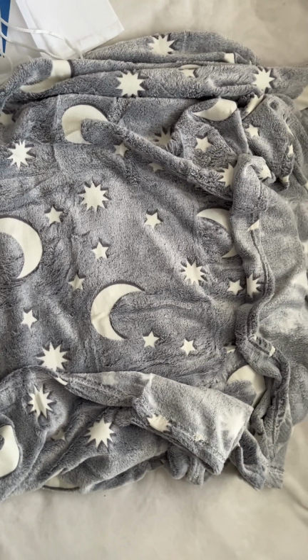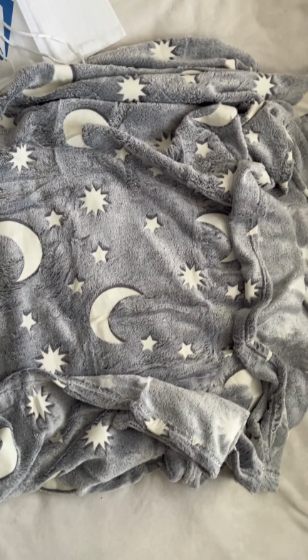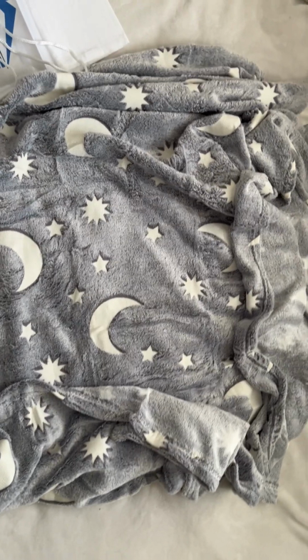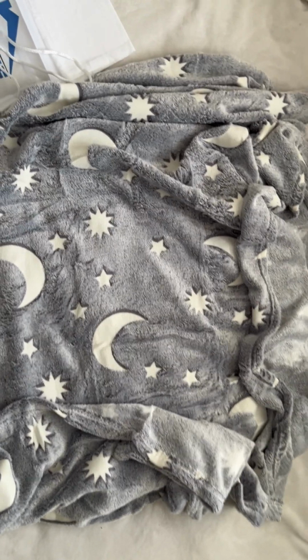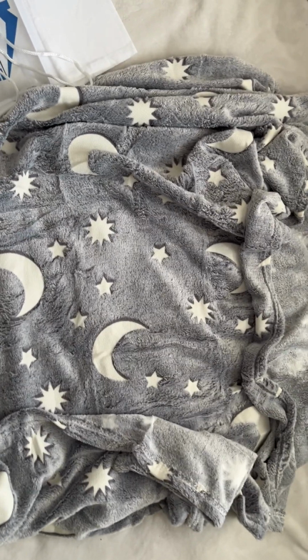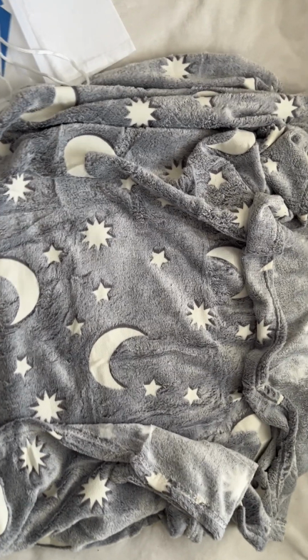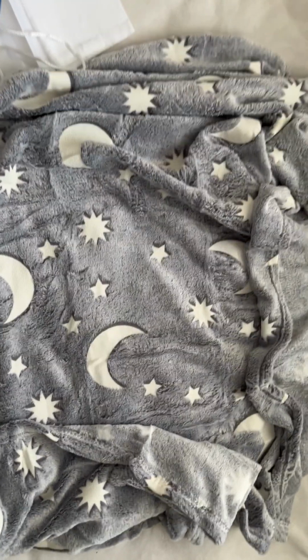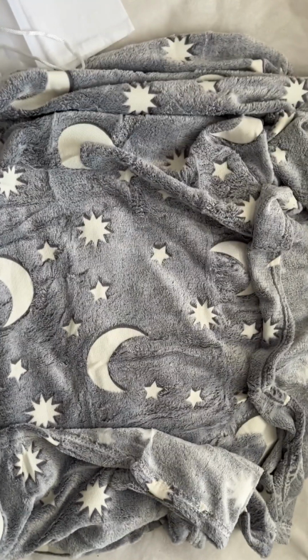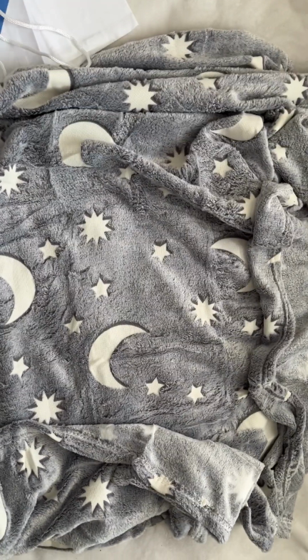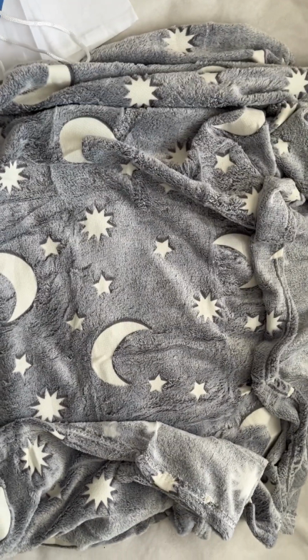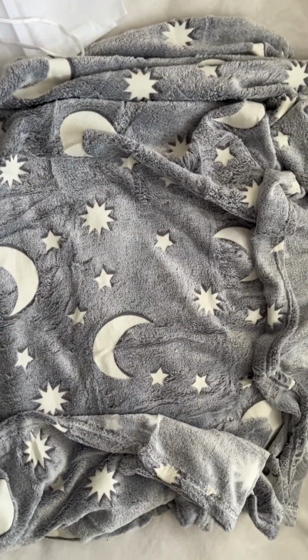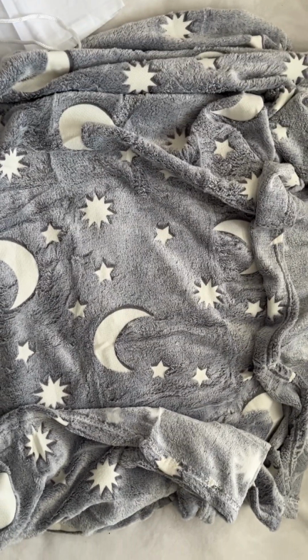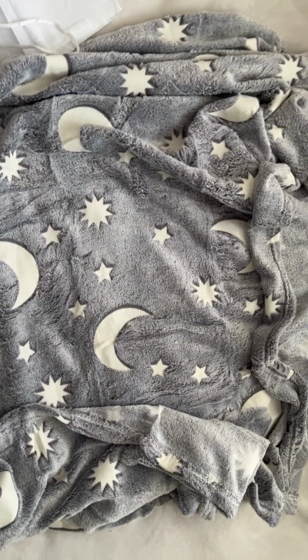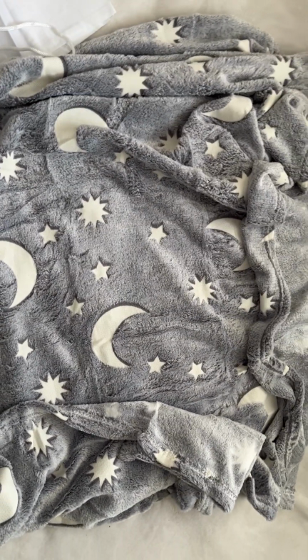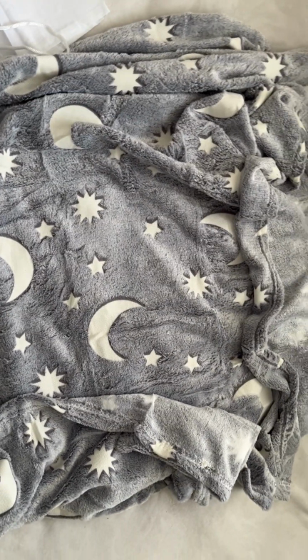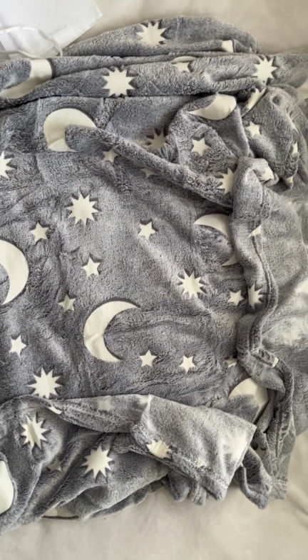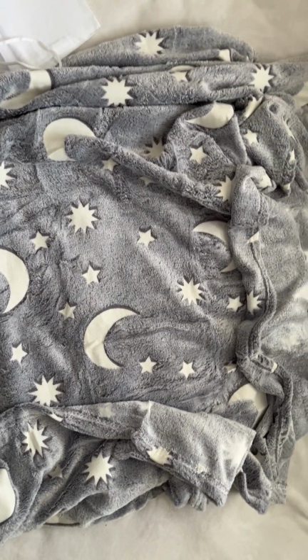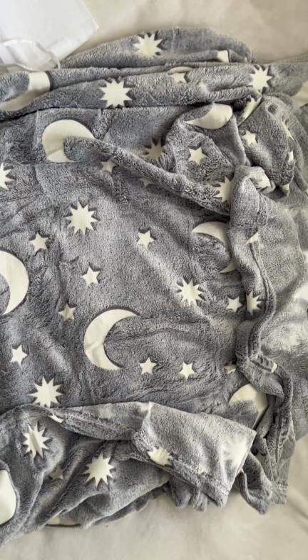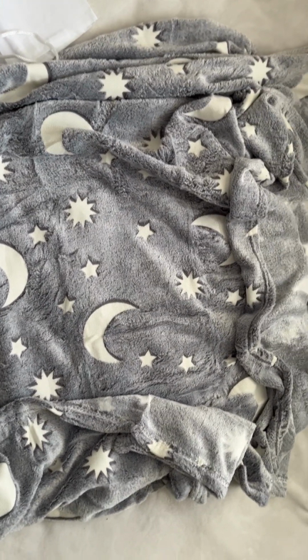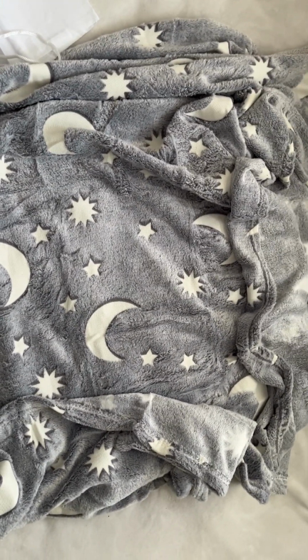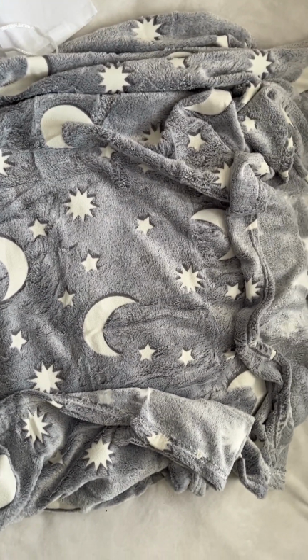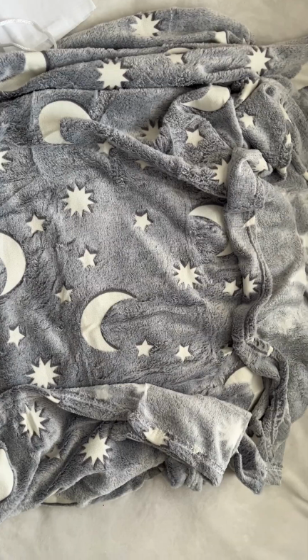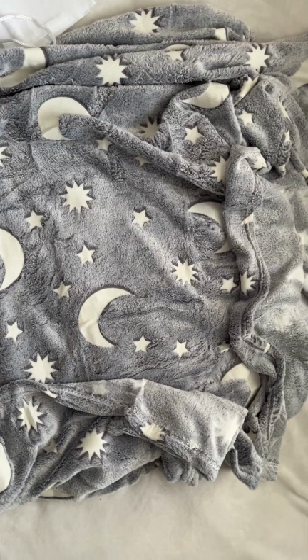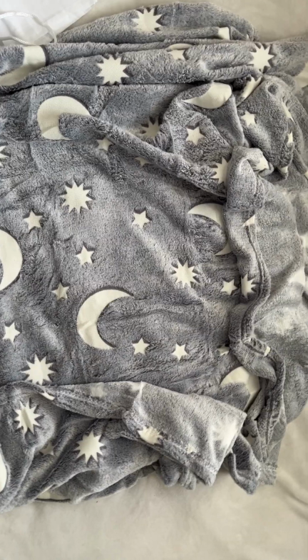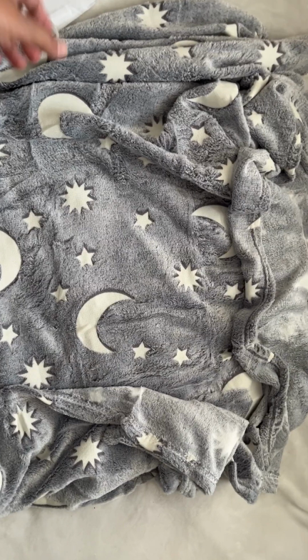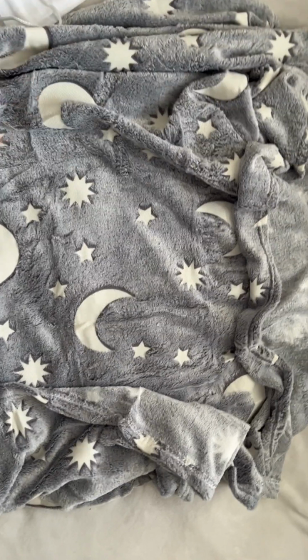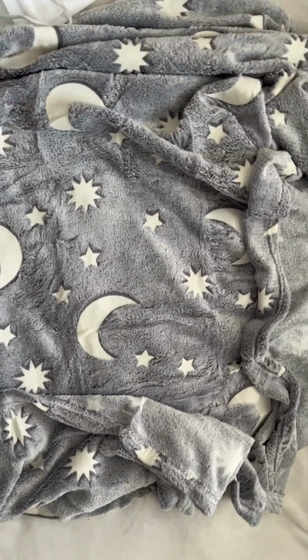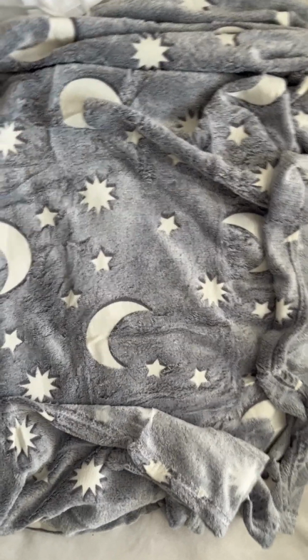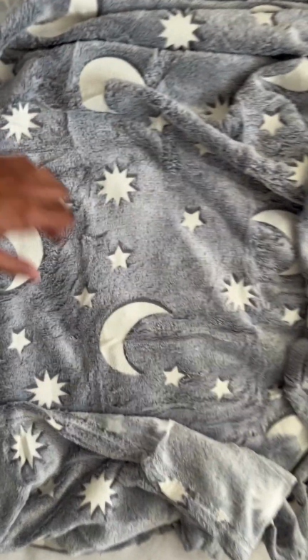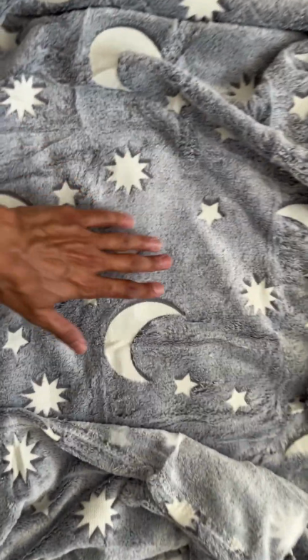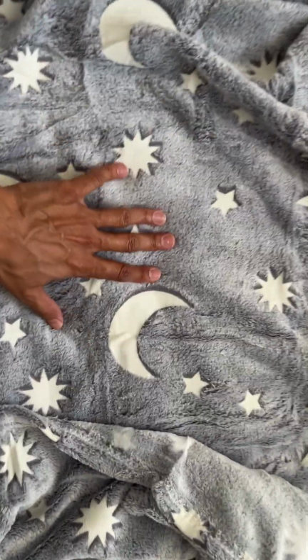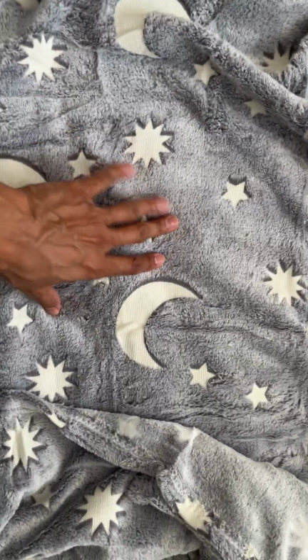Hi, this is my review for the SP Home Goods Children's Blanket. It's 50 by 50 inches and it's the gray color.